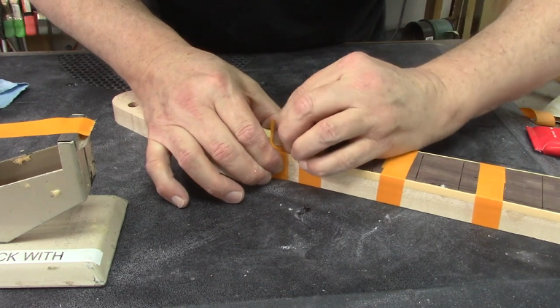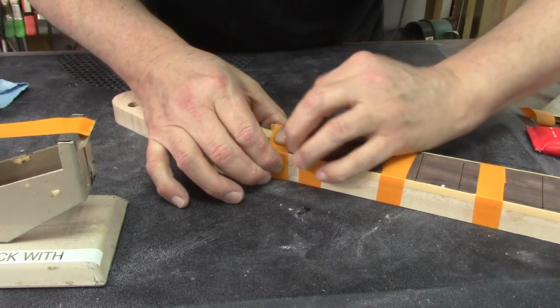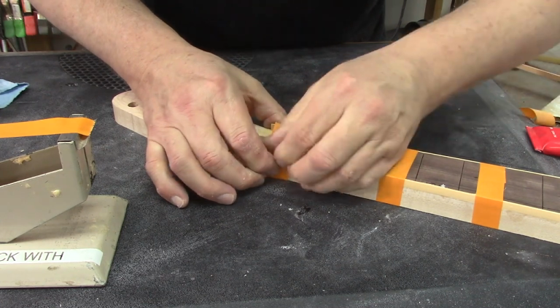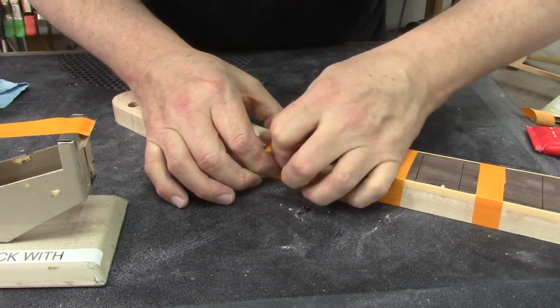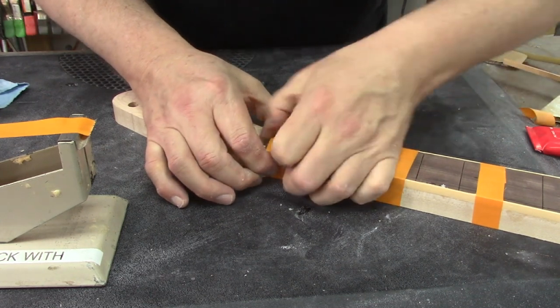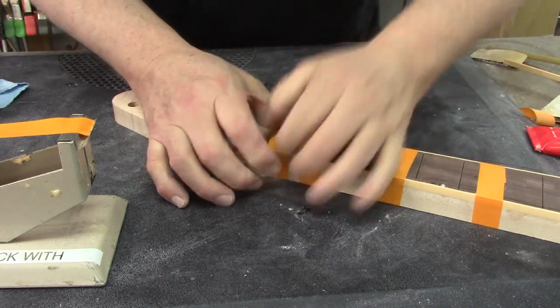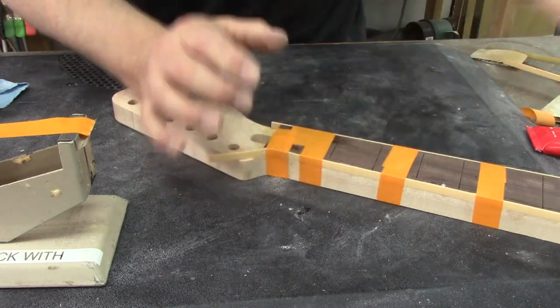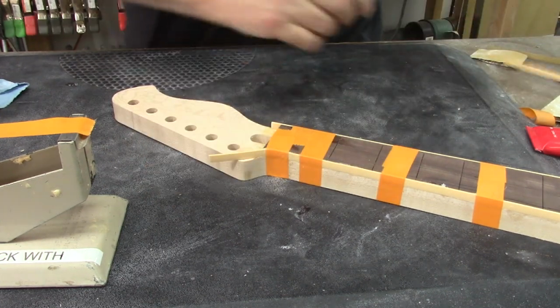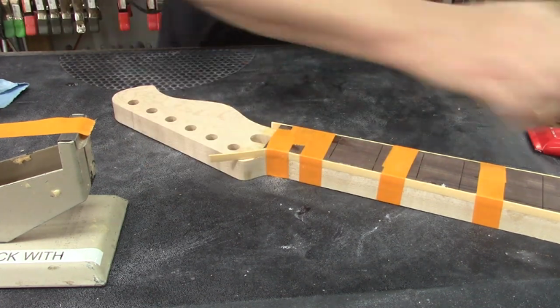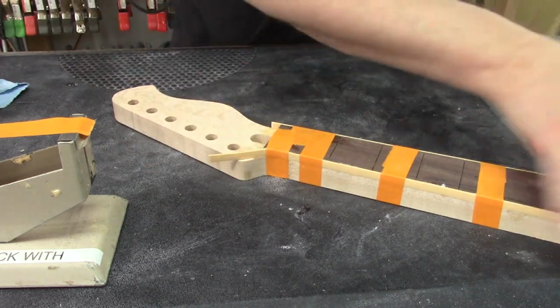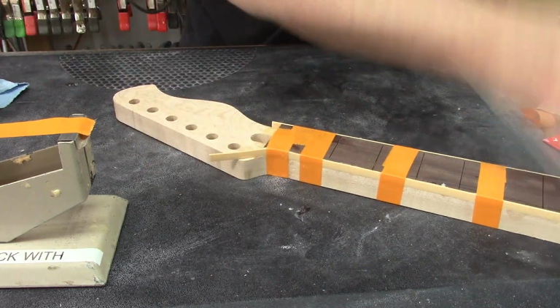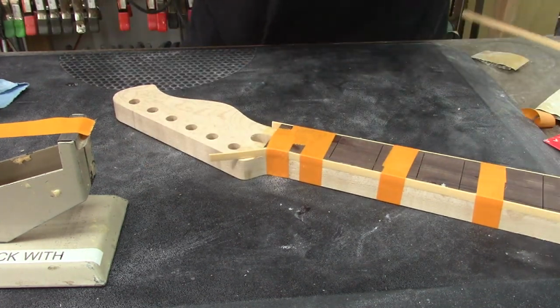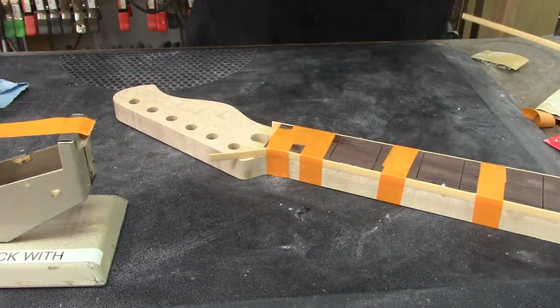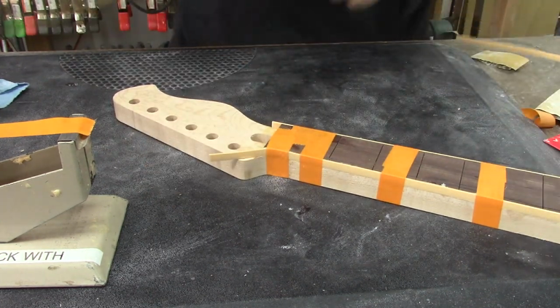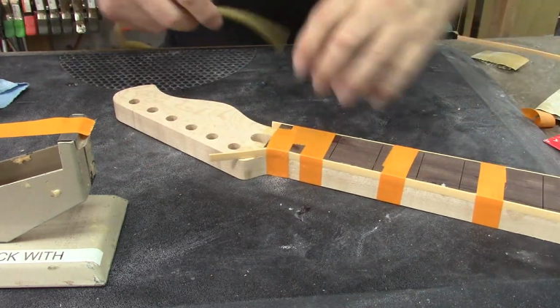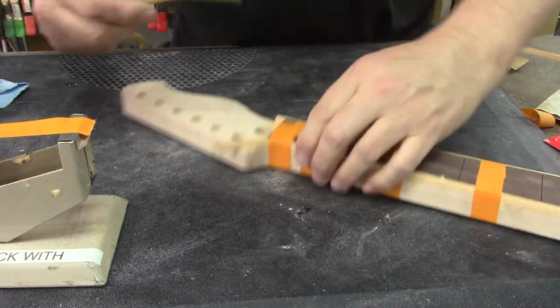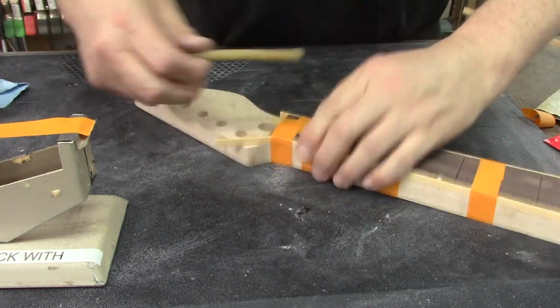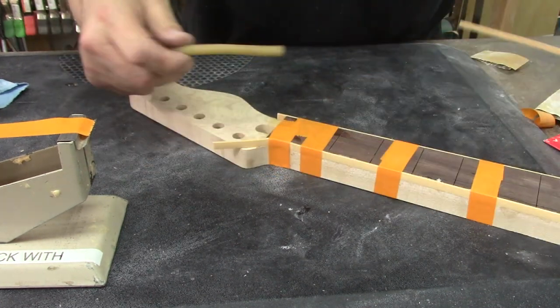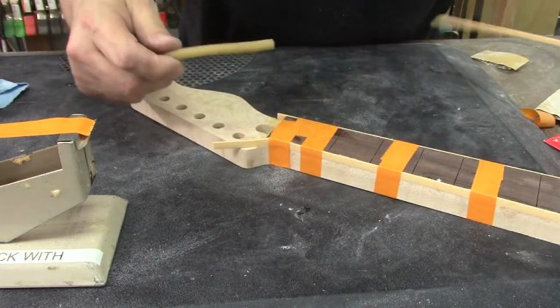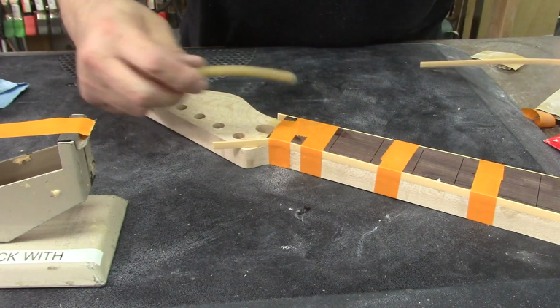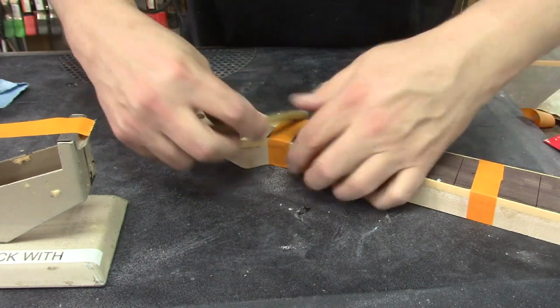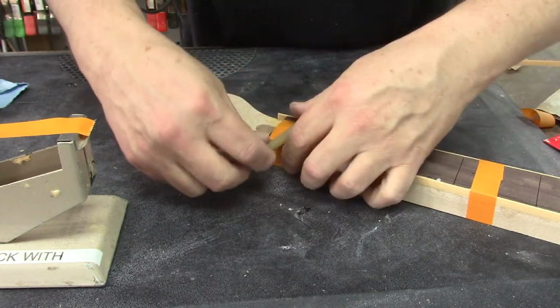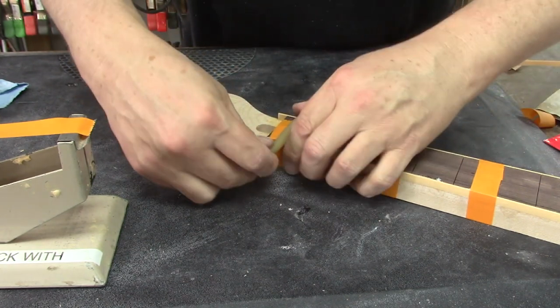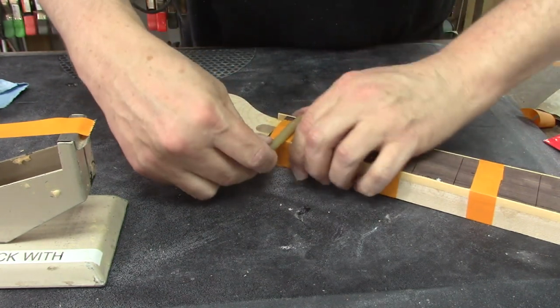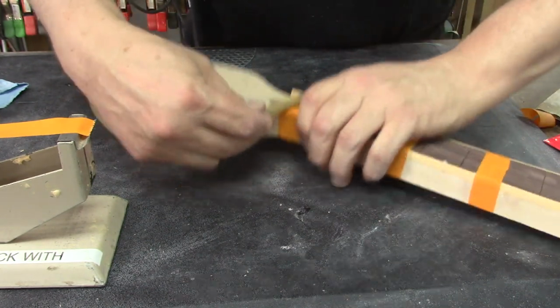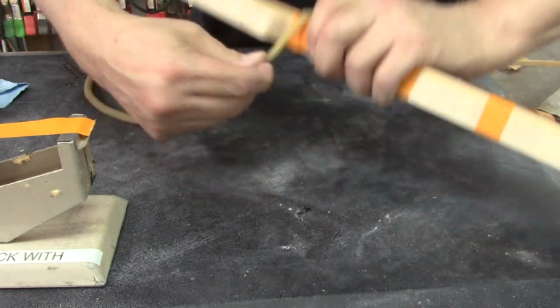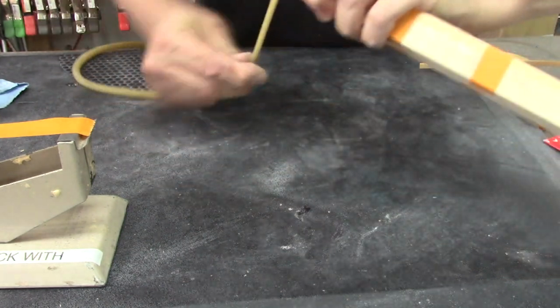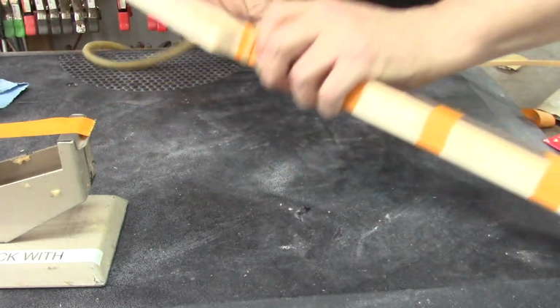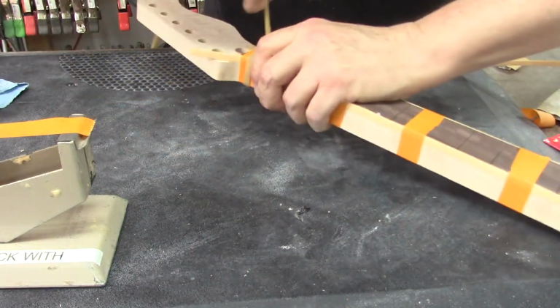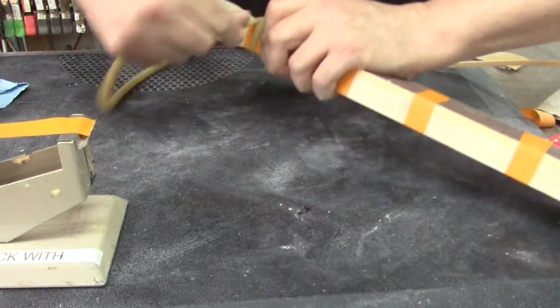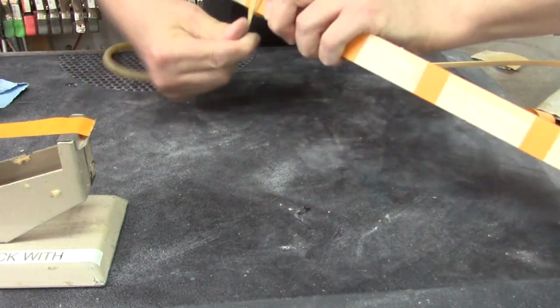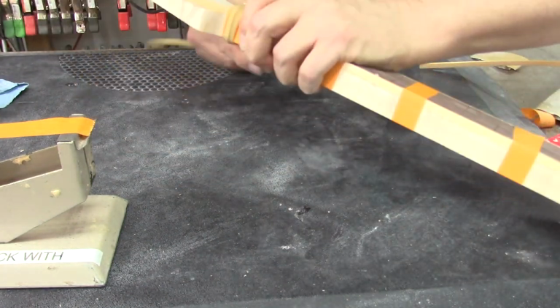Let's wrap it with some surgical tubing to keep everything snug — somewhere there's a kid with a busted wrist rocket who's bummed out that I bought the last of the surgical tubing.